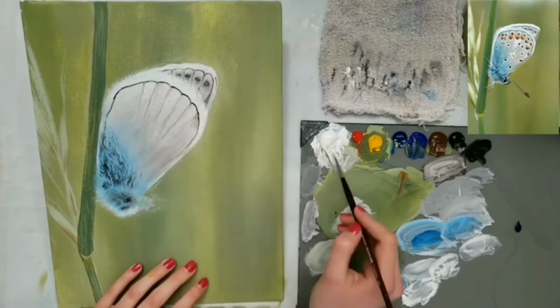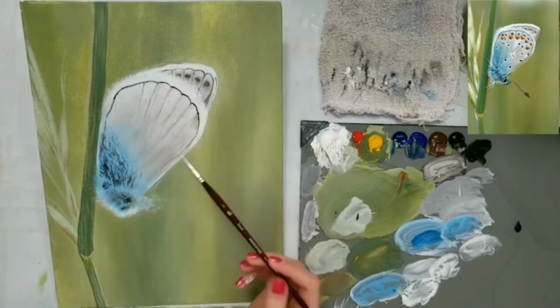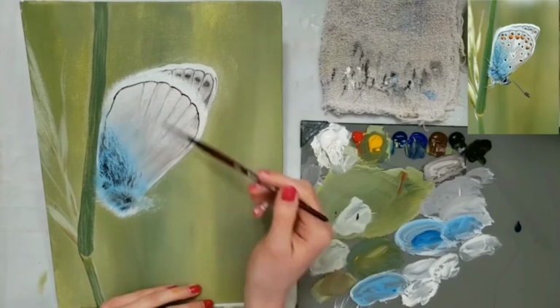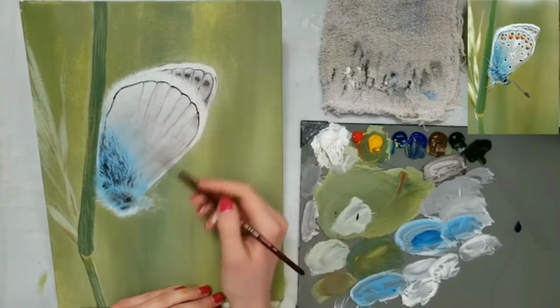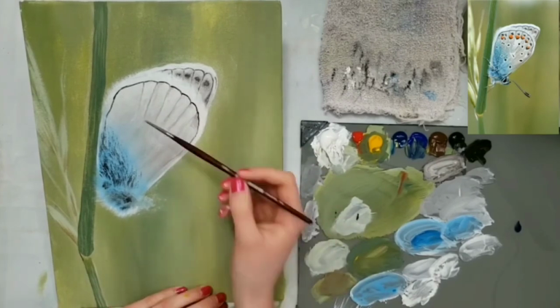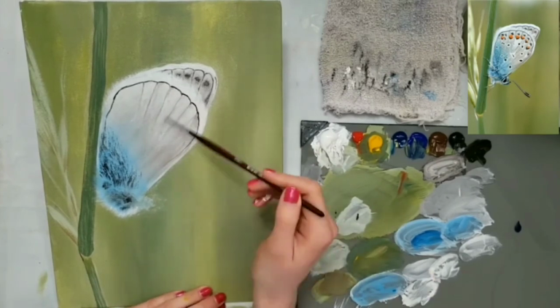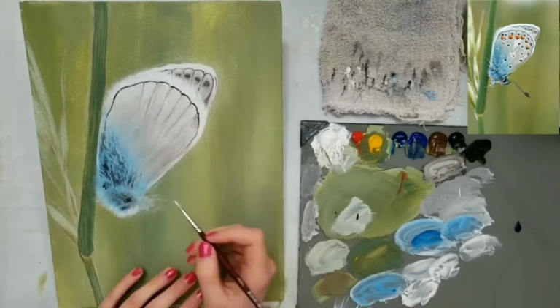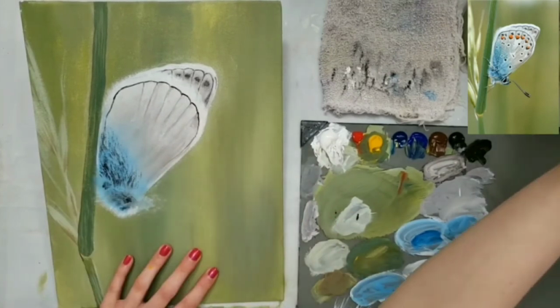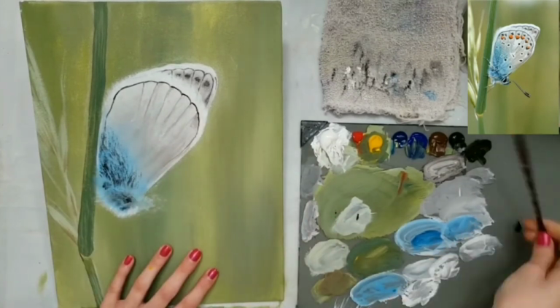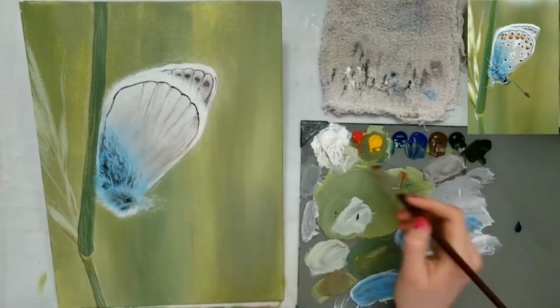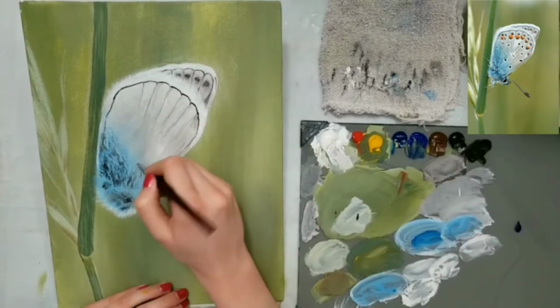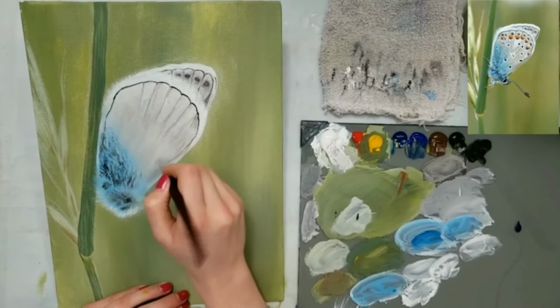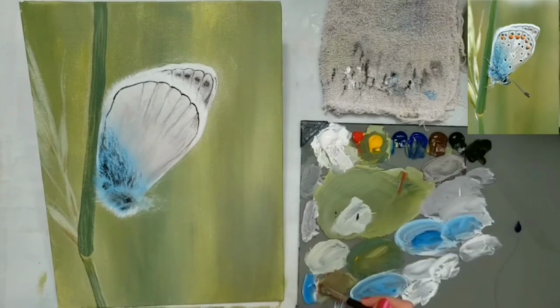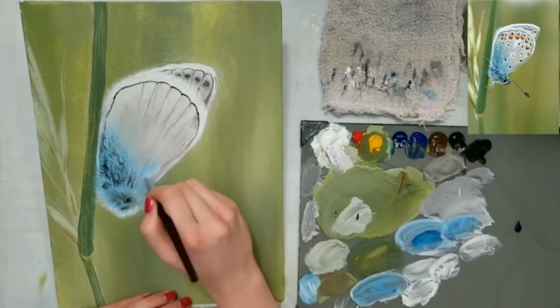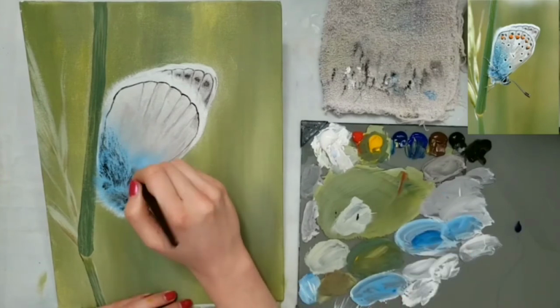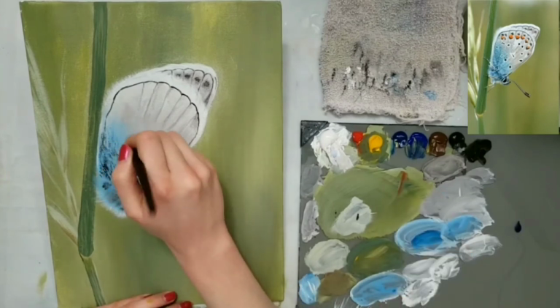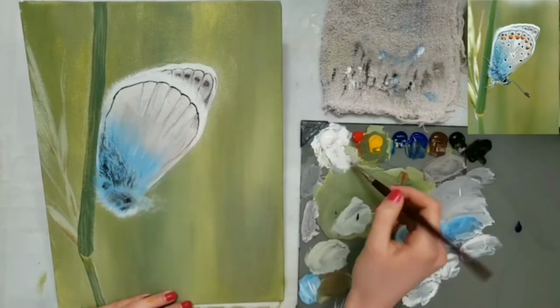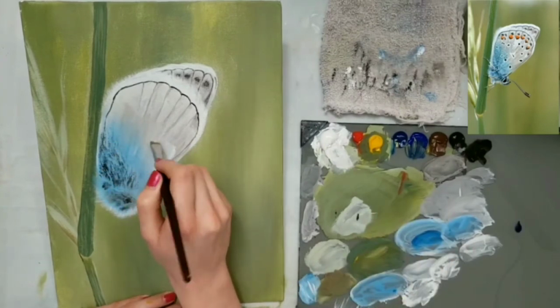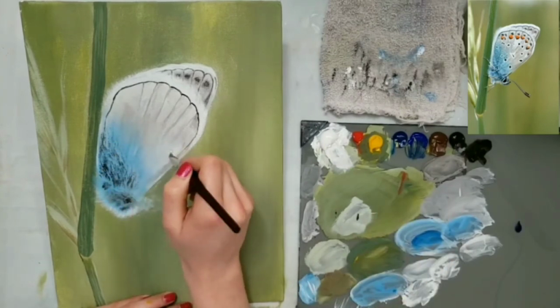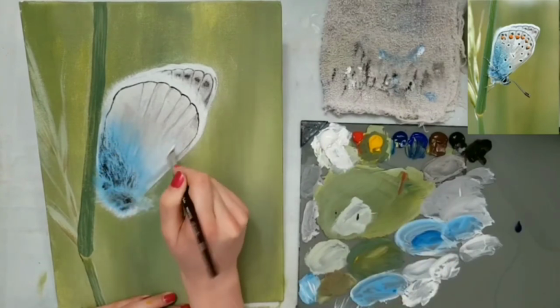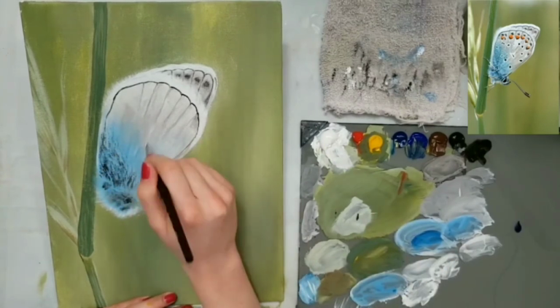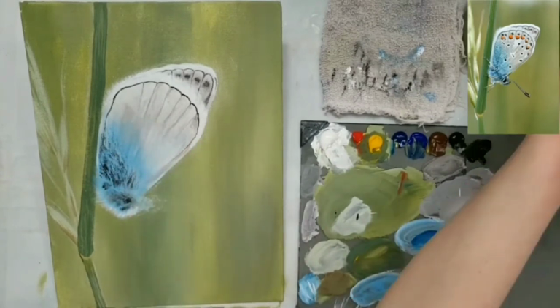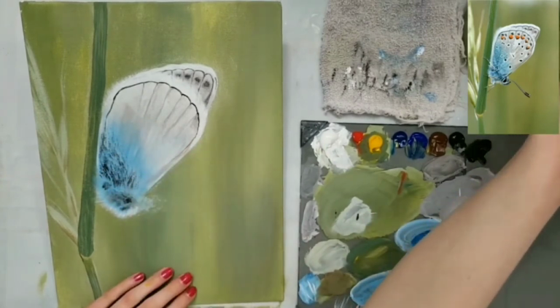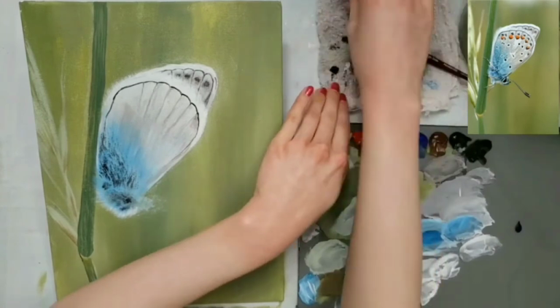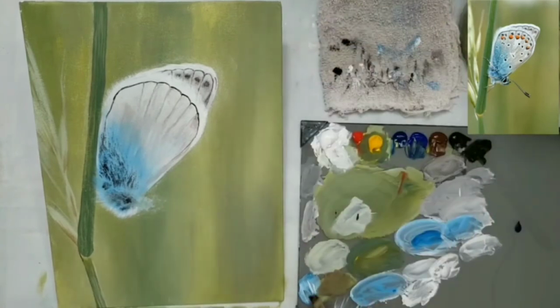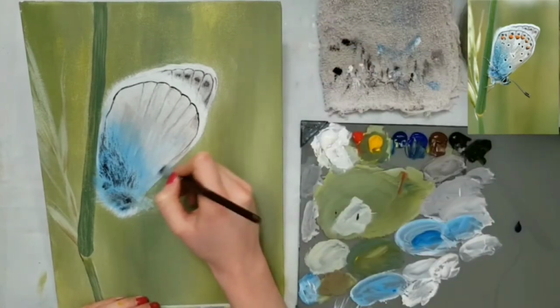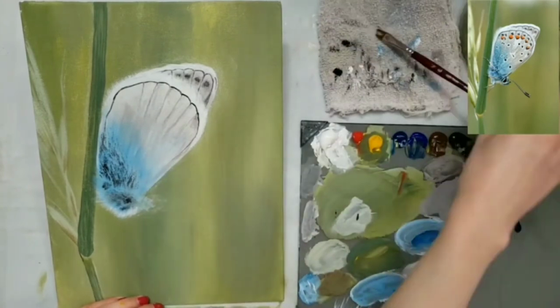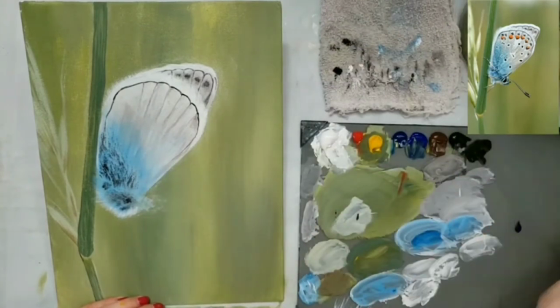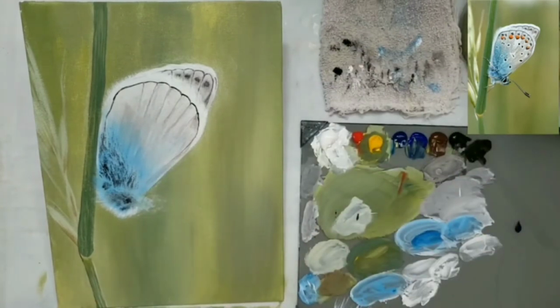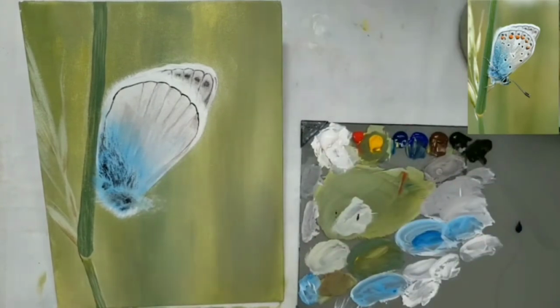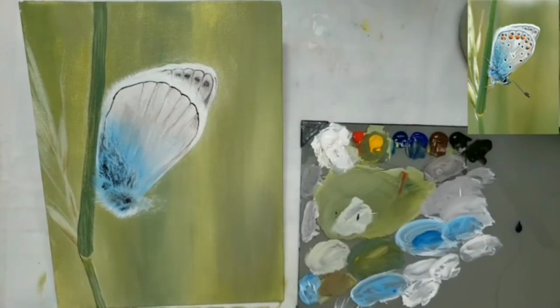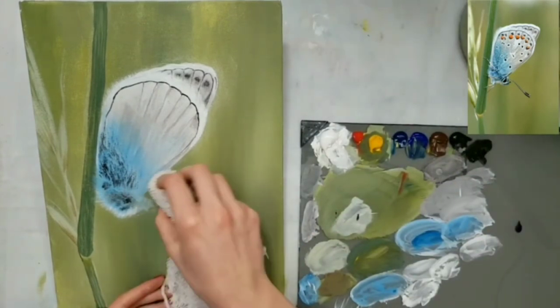I'm adding more detail to the wing that's in front now — I did a darker line around the edge, and then a few lighter lines coming down, and I also put a little bit more blue on the wing.